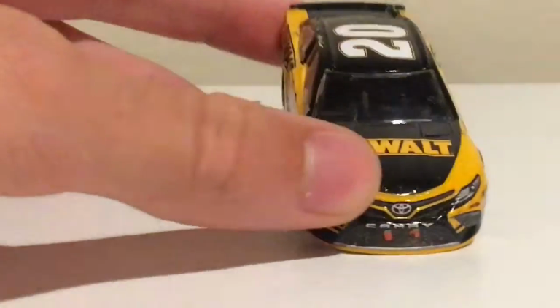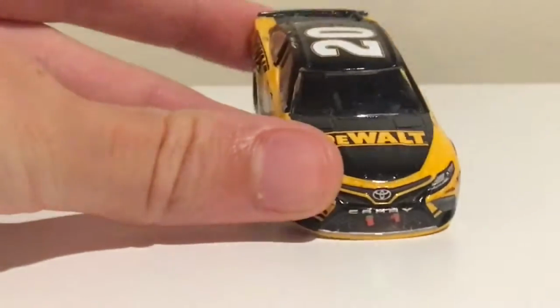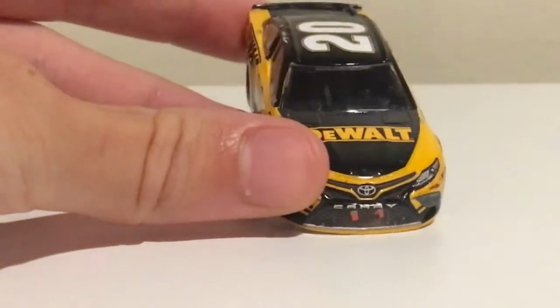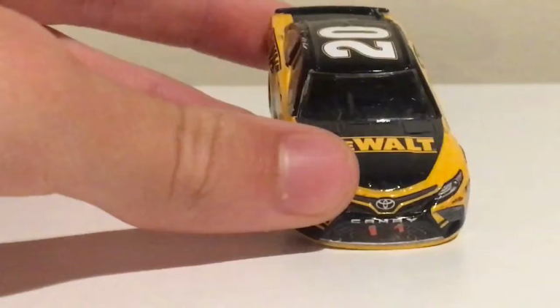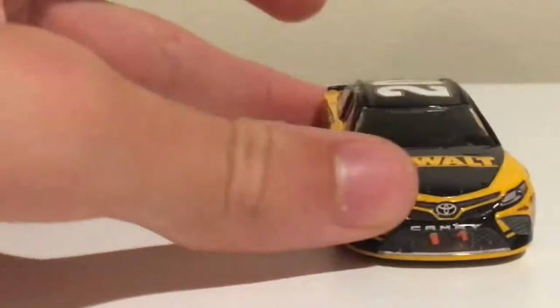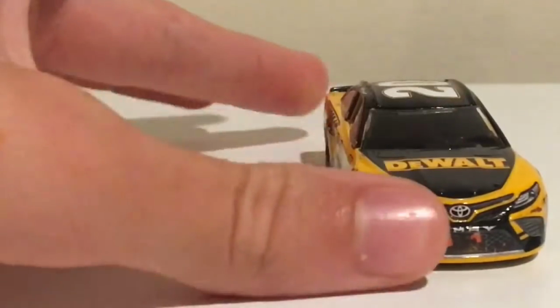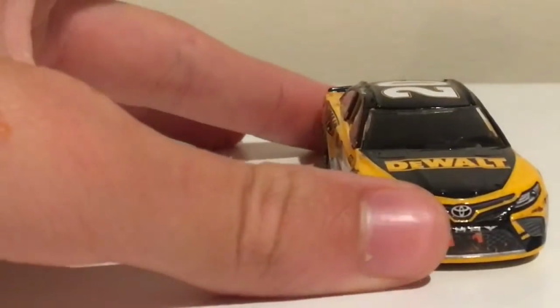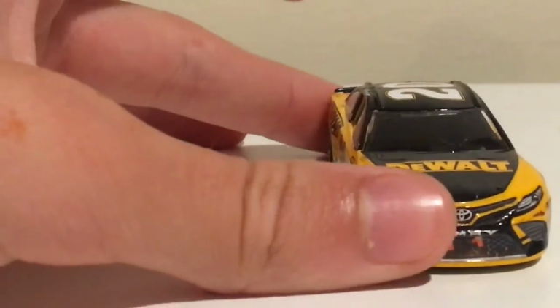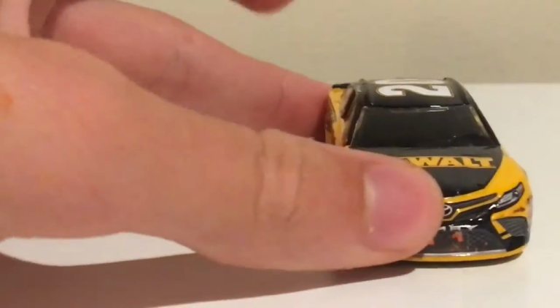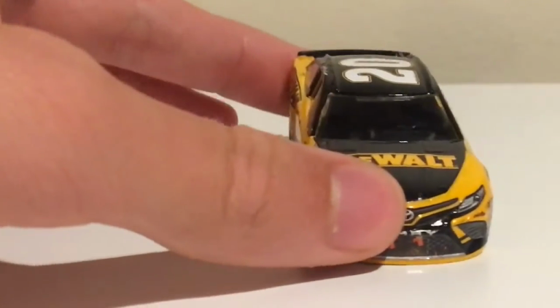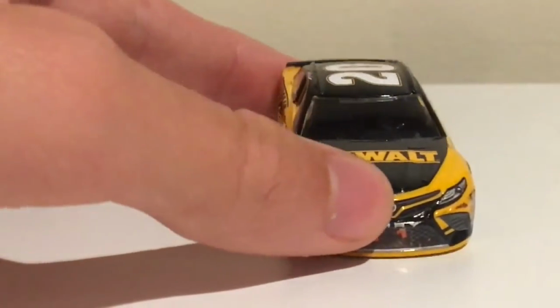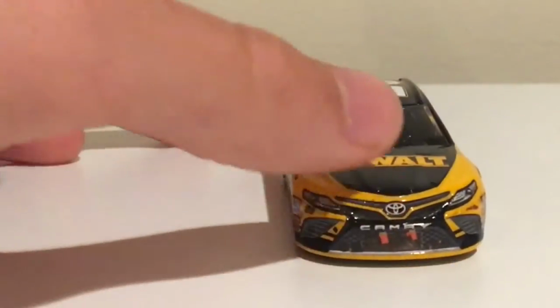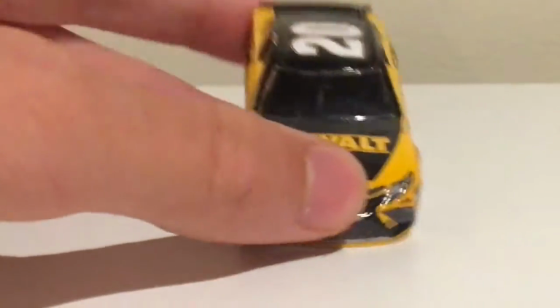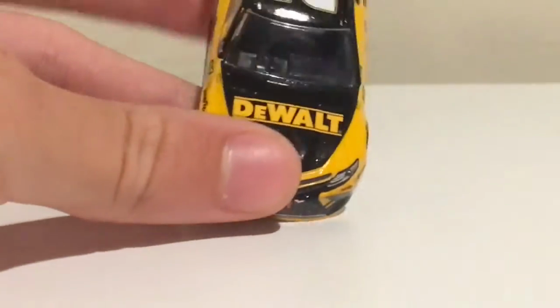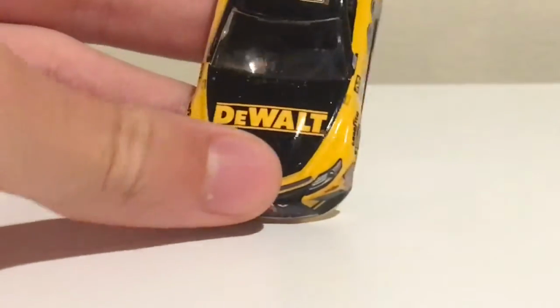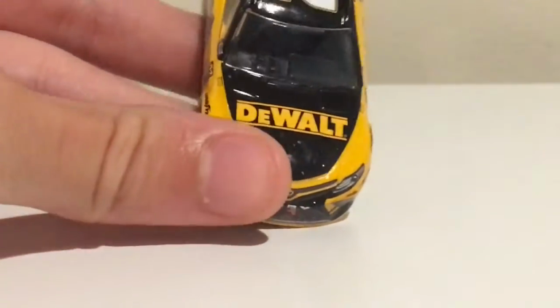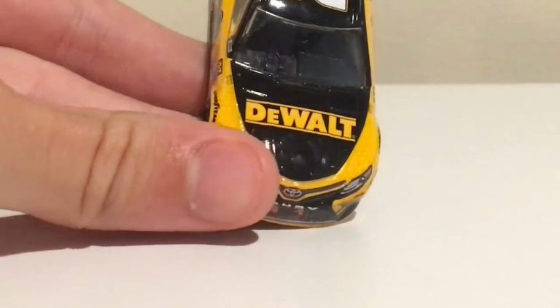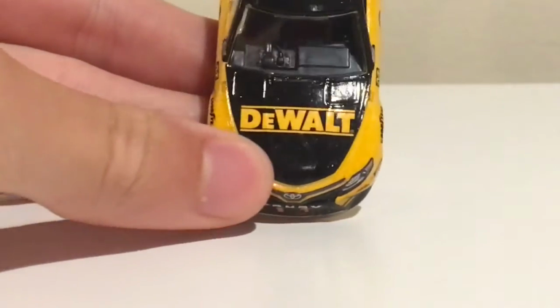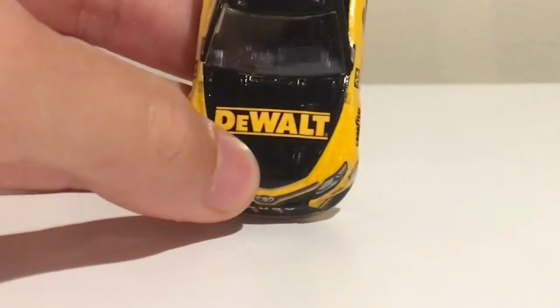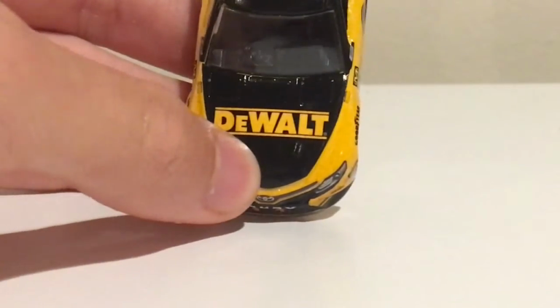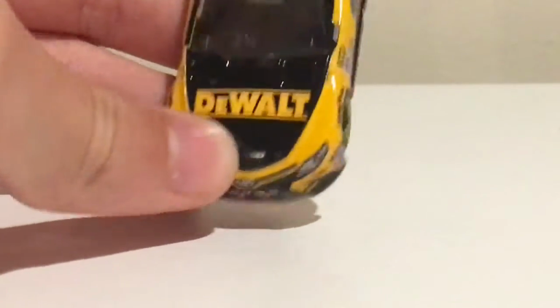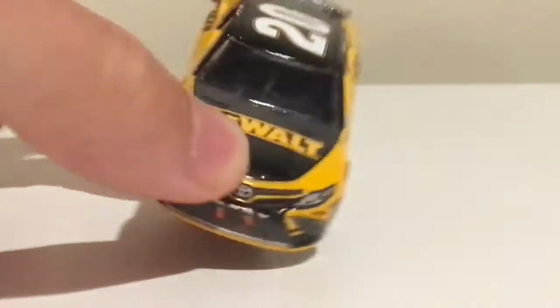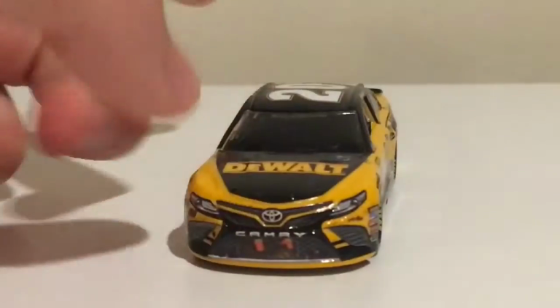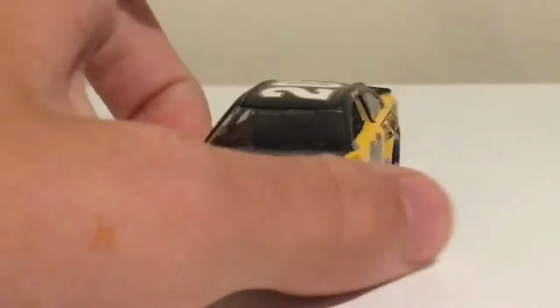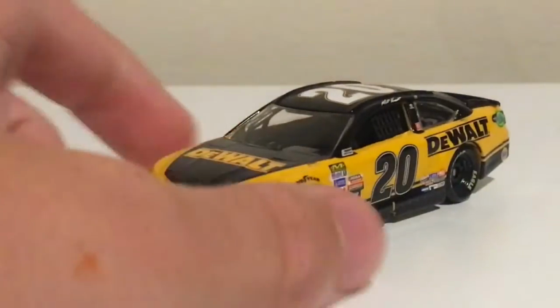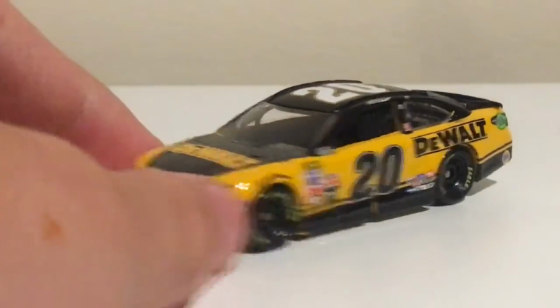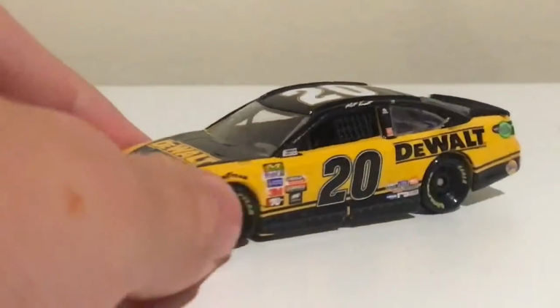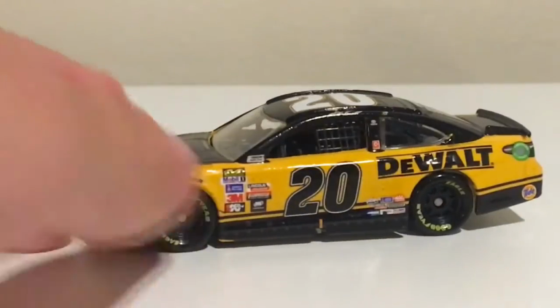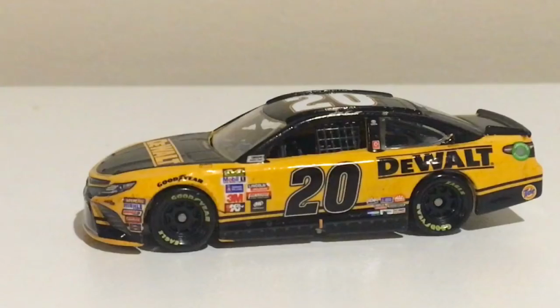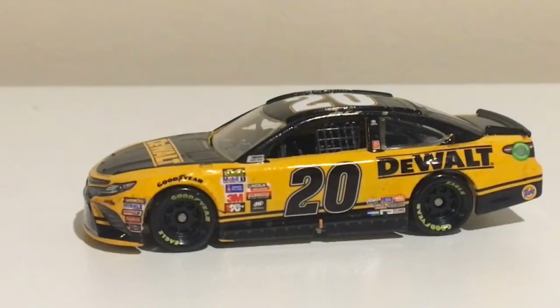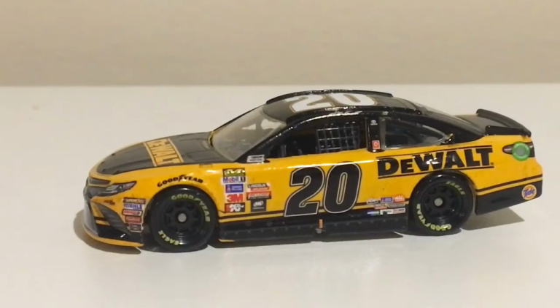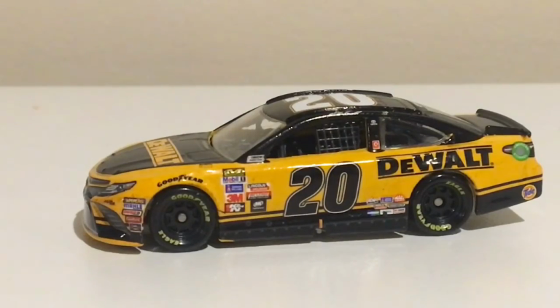On the hood of the car we have DeWalt, and on the actual car there was Habitat for Humanity on there, right under the DeWalt logo. But looks like they couldn't get it for the DieCast. That's okay though — it's still pretty accurate.